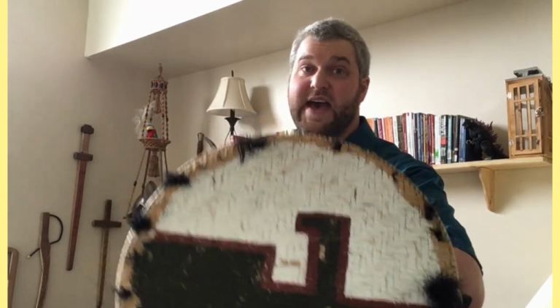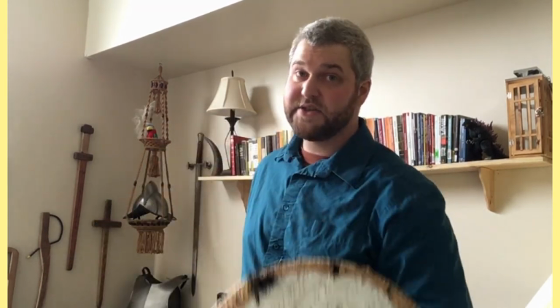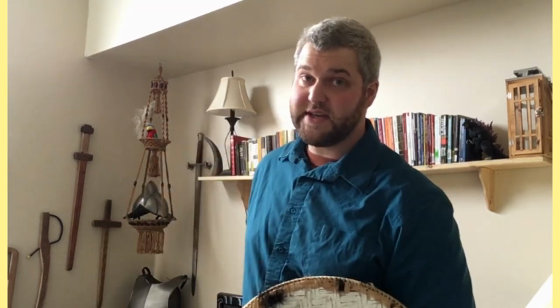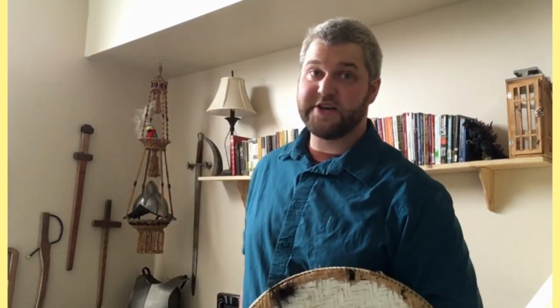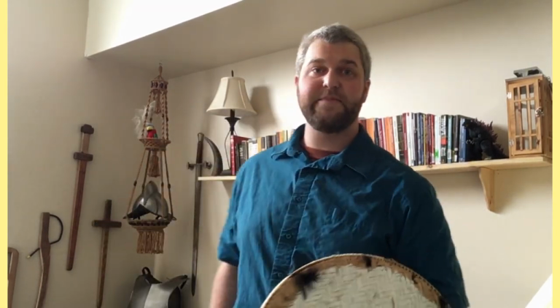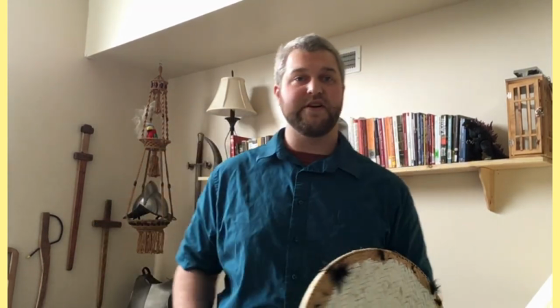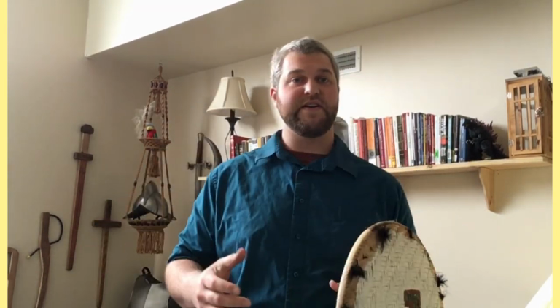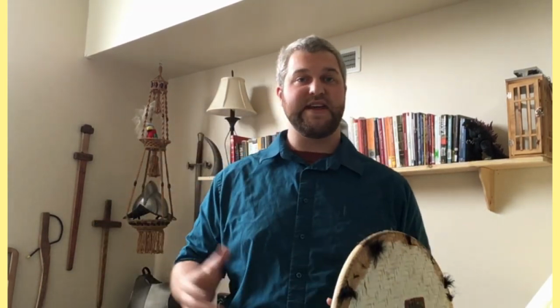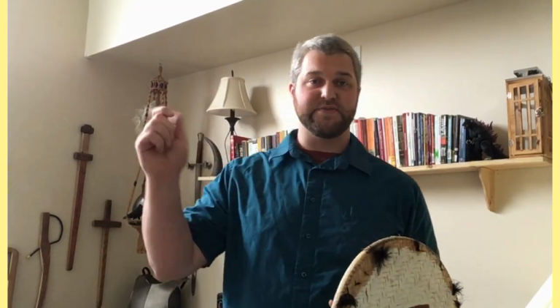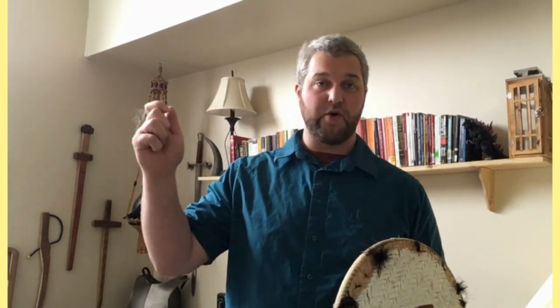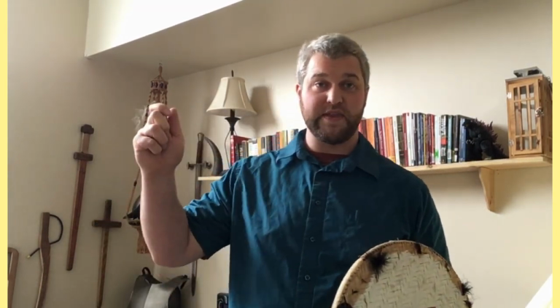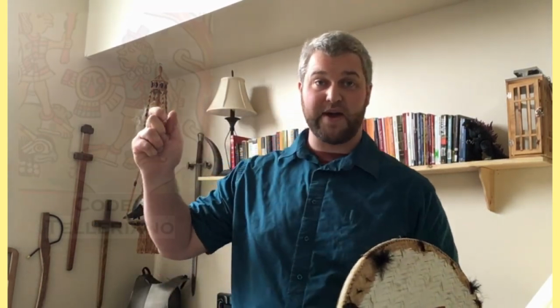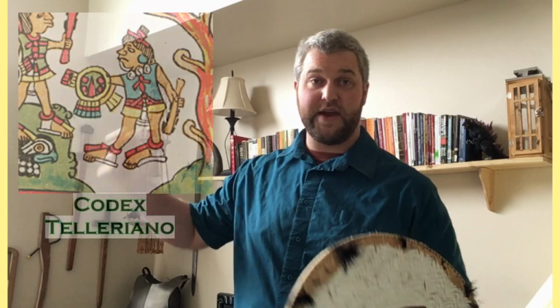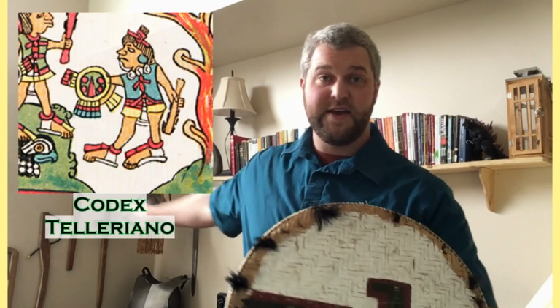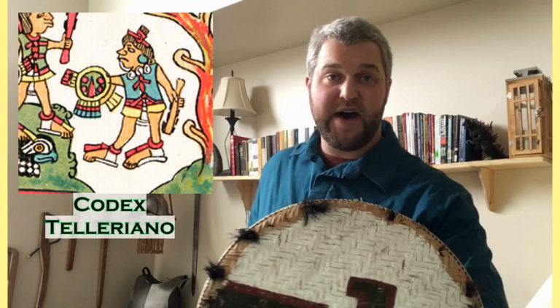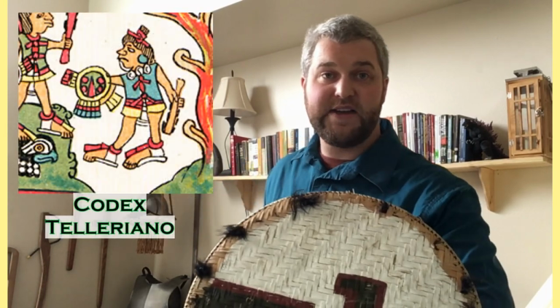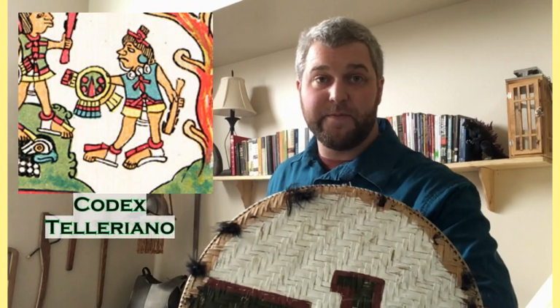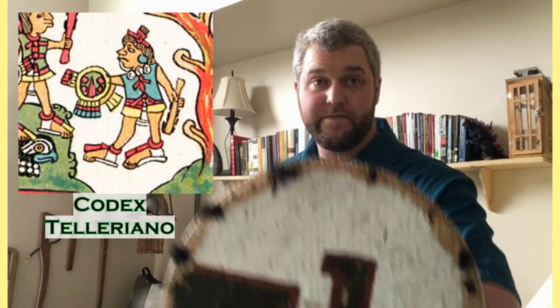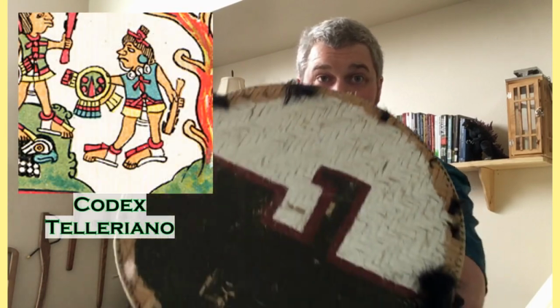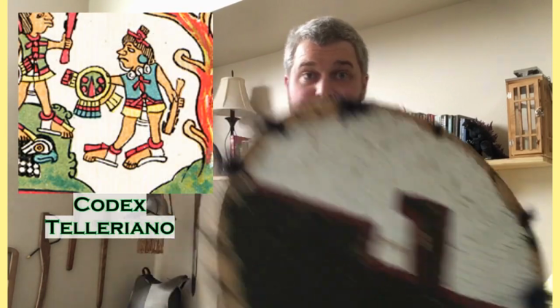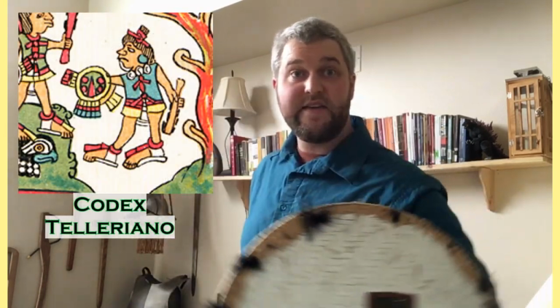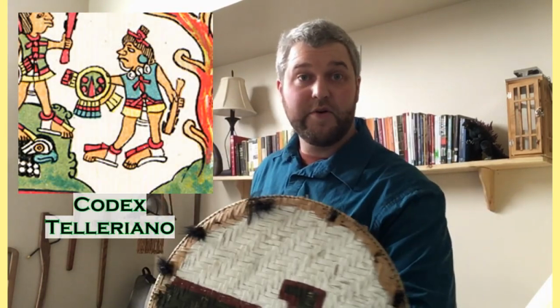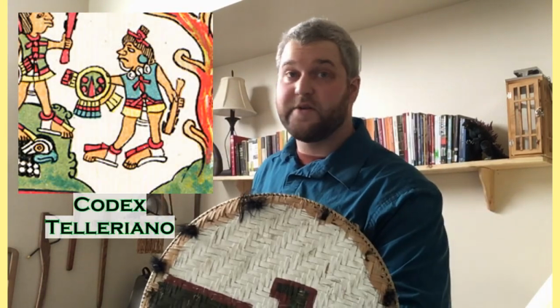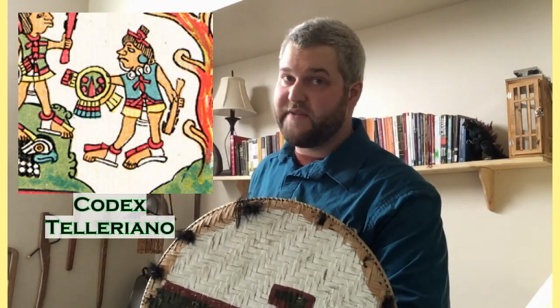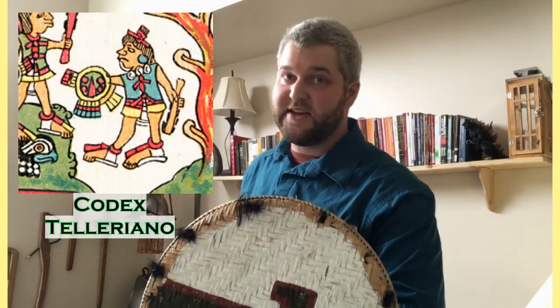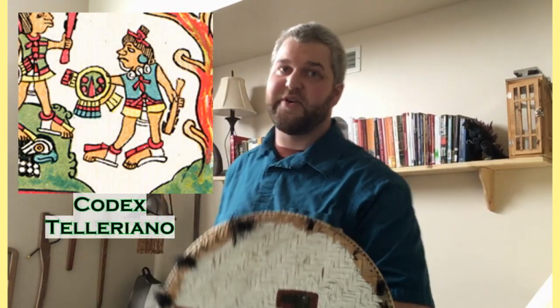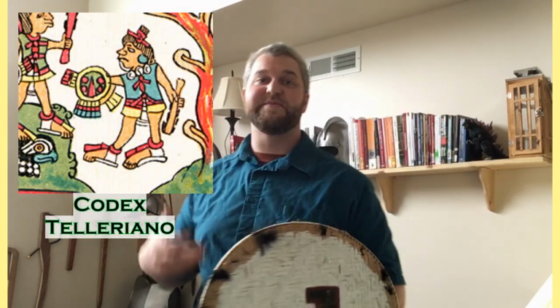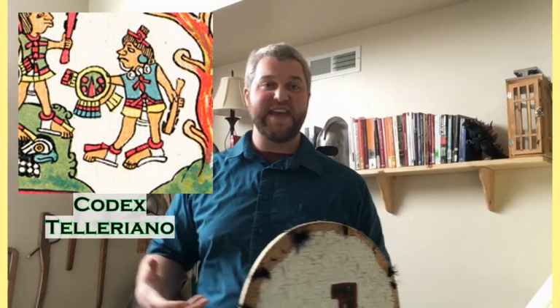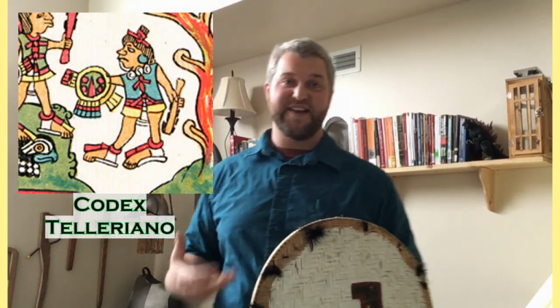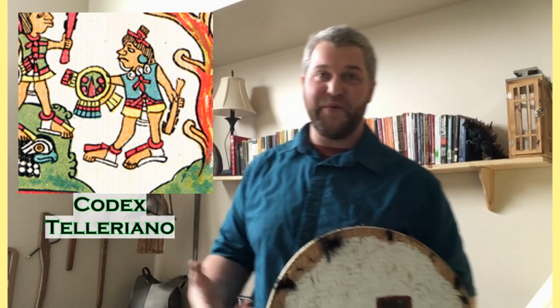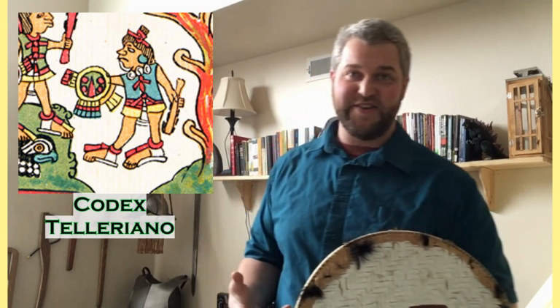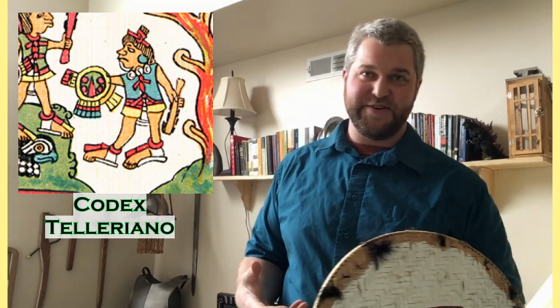As you'll see in later chapters, there are various stances where you're holding the Makwahuit behind you, even further preventing your opponent from seeing what you're doing.